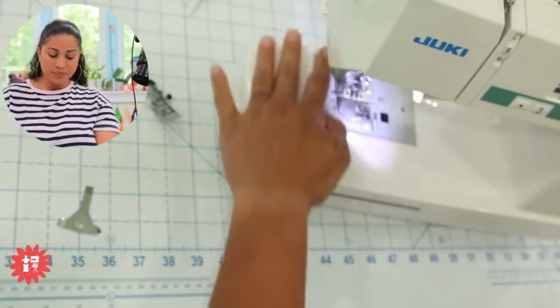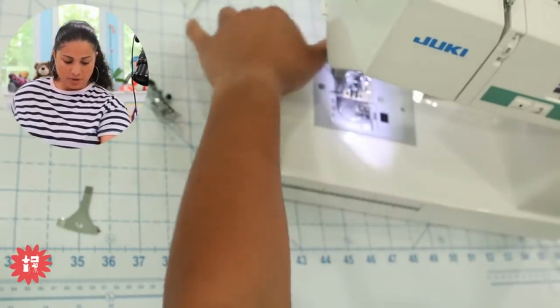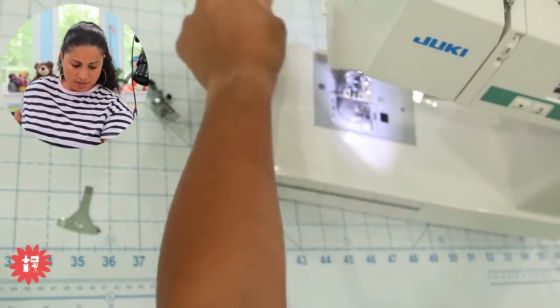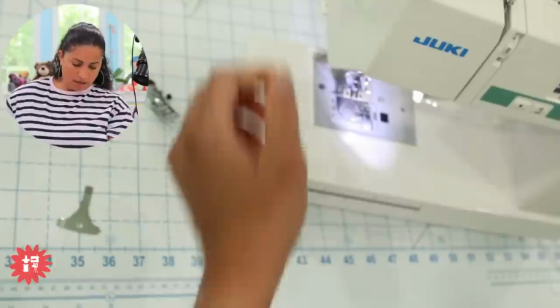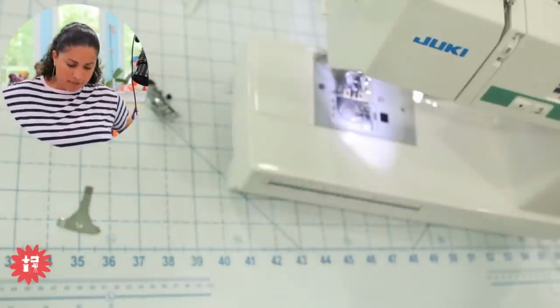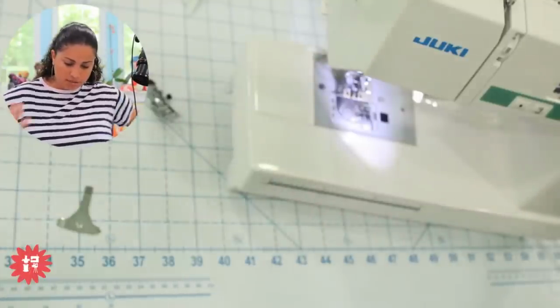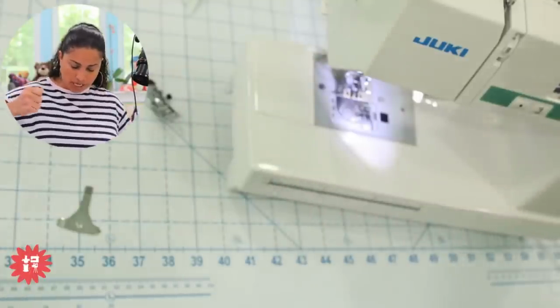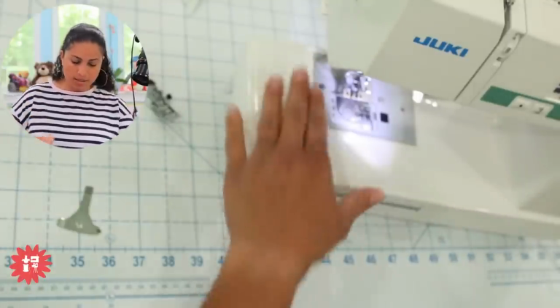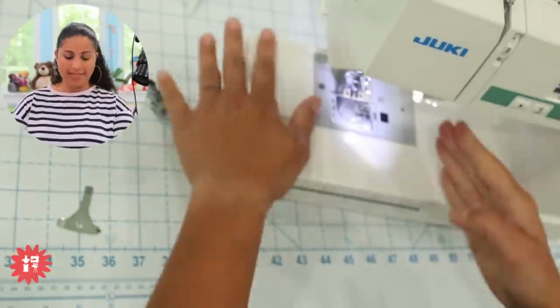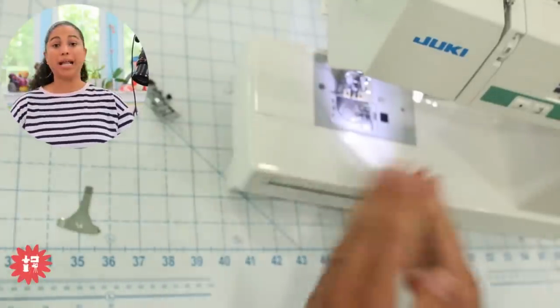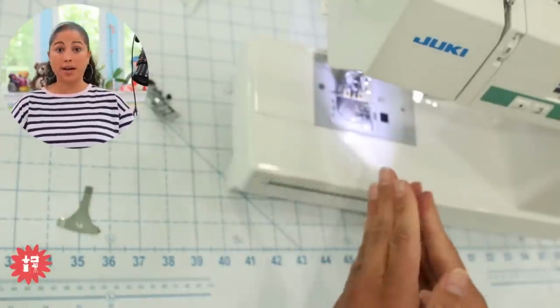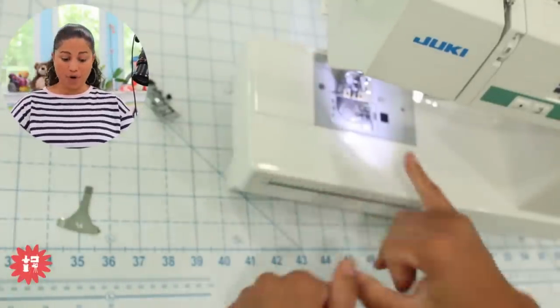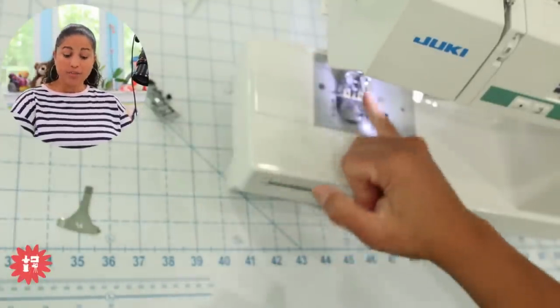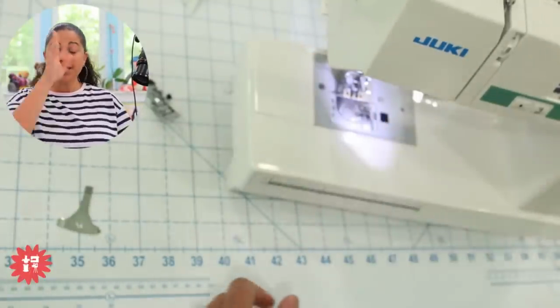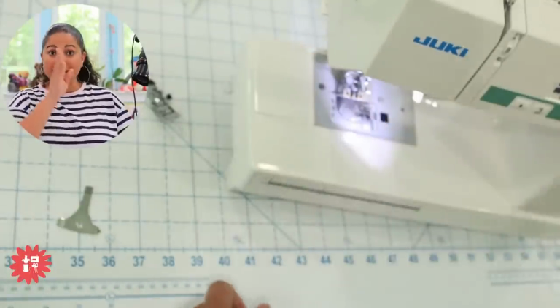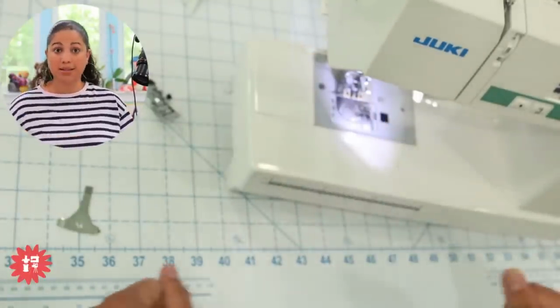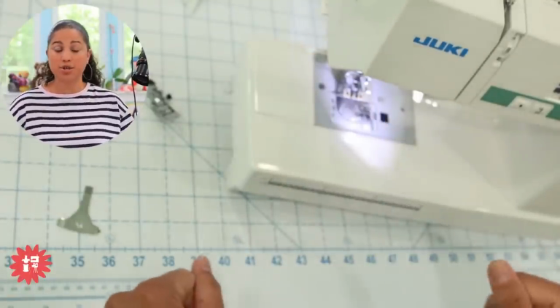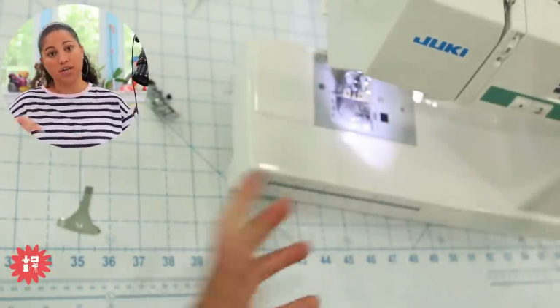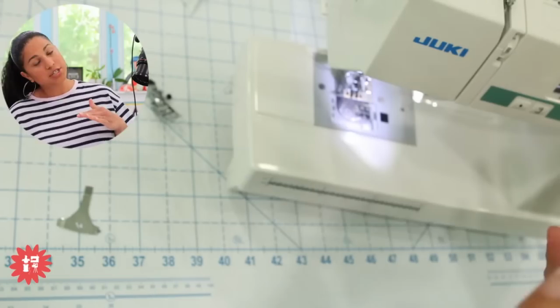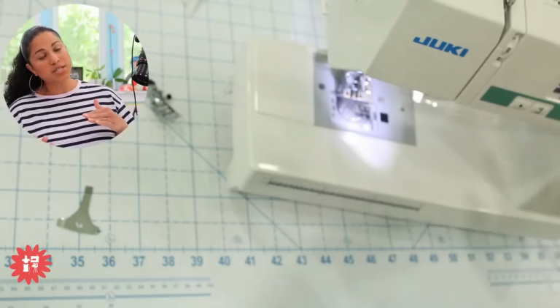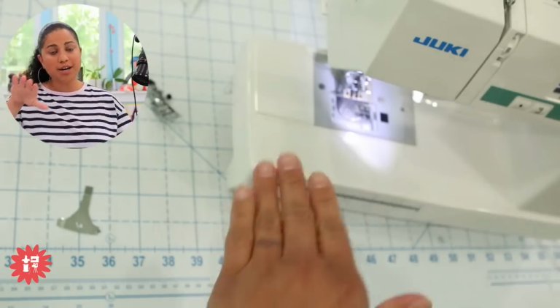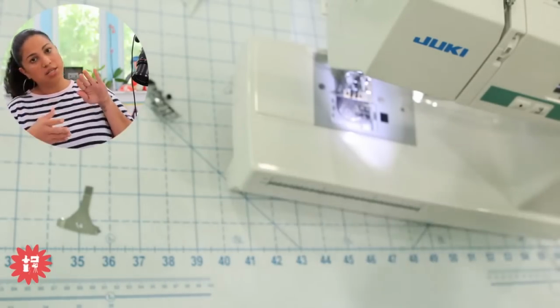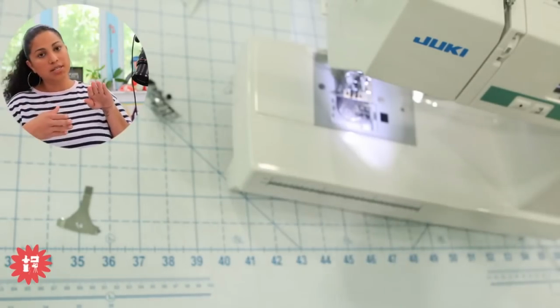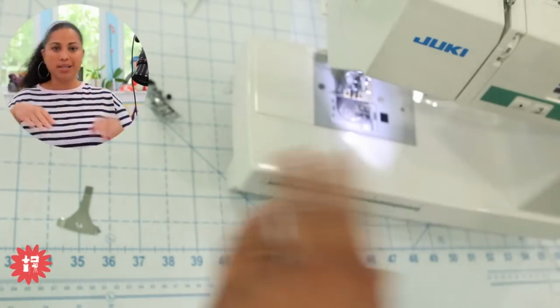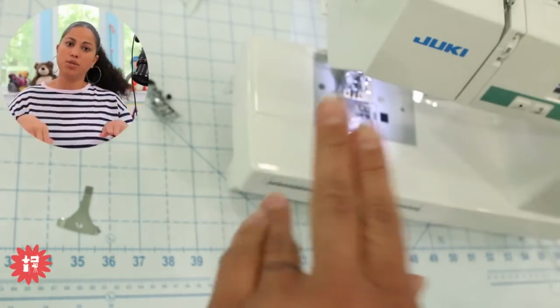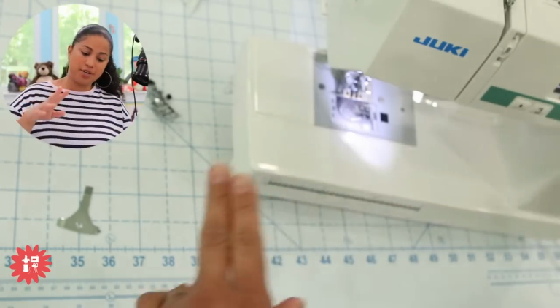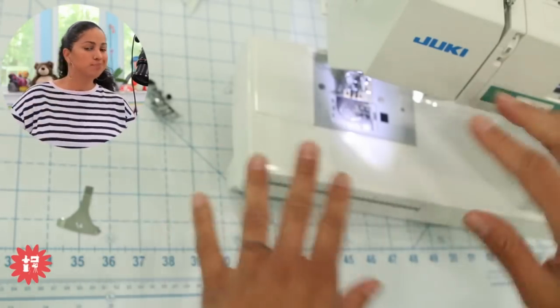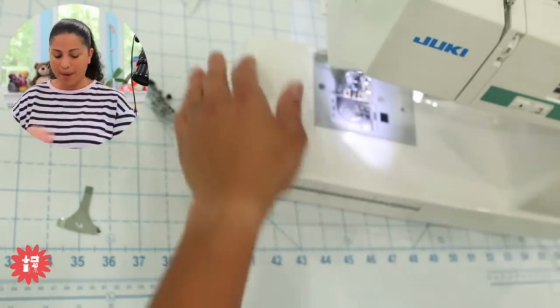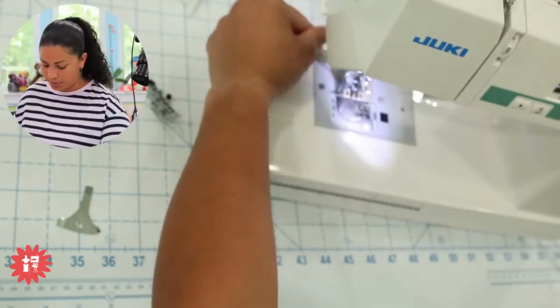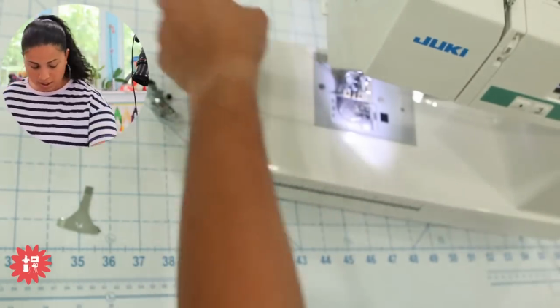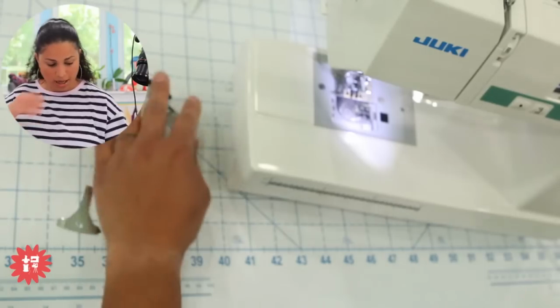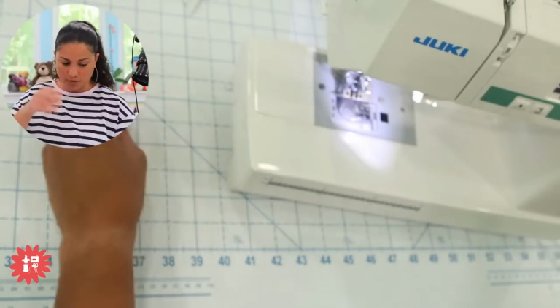If the needle is off to the side or the foot is lifted on one side or the other, go back and reposition it because it's not sitting right.